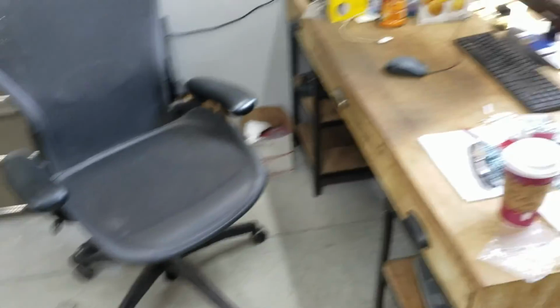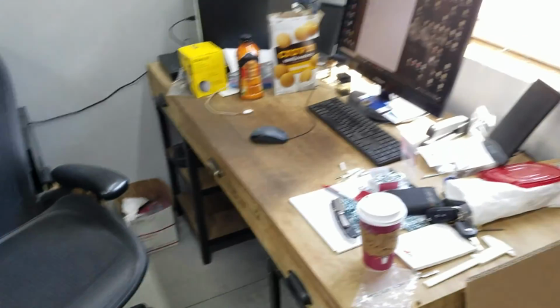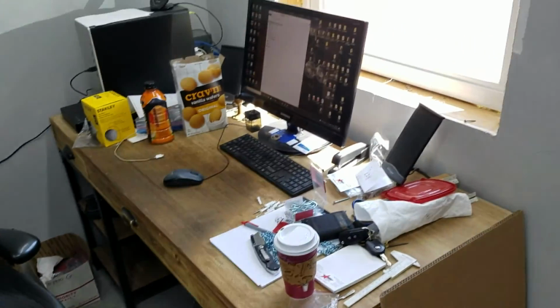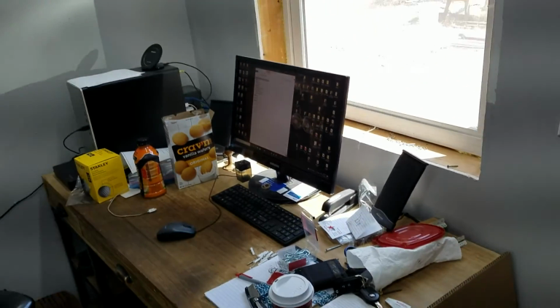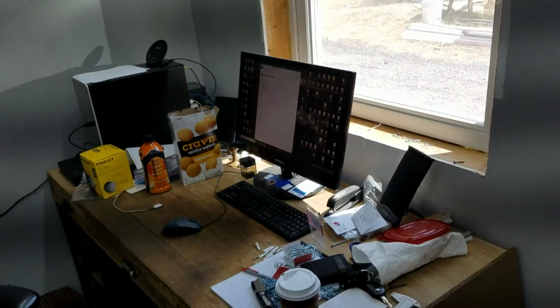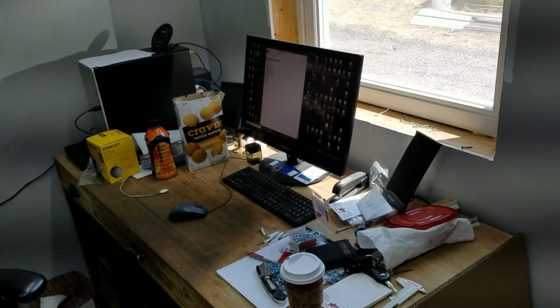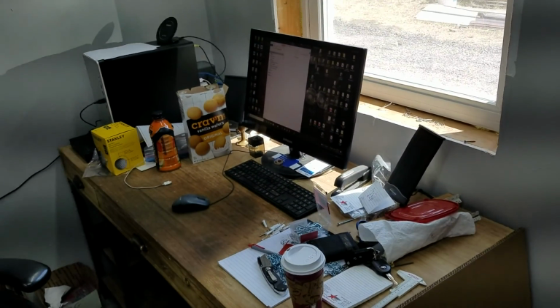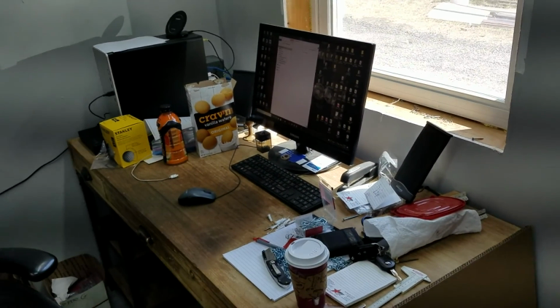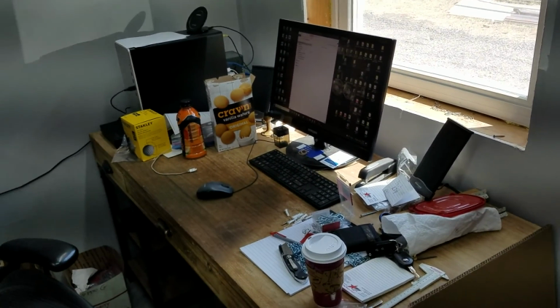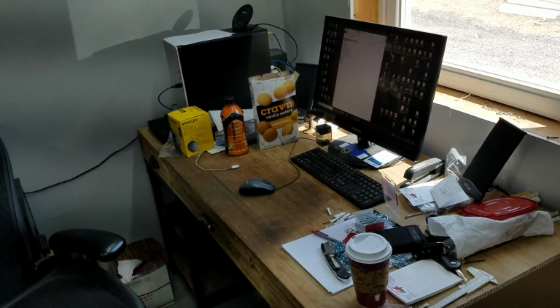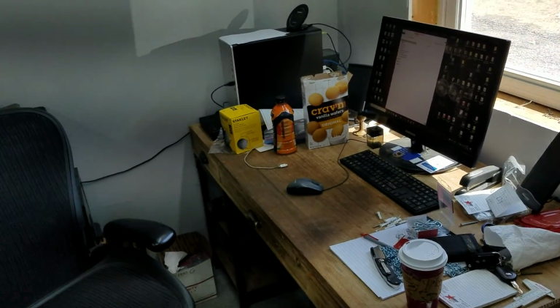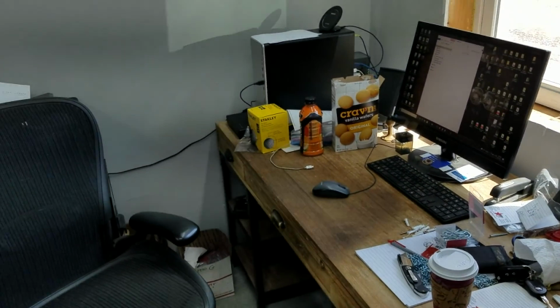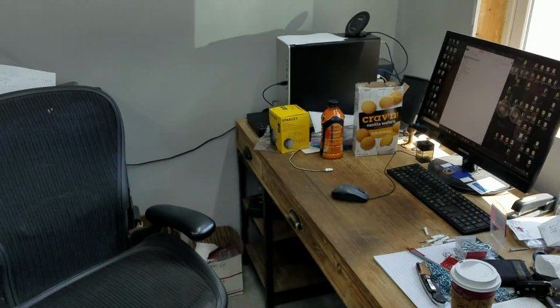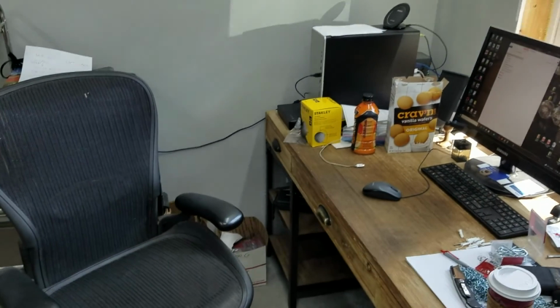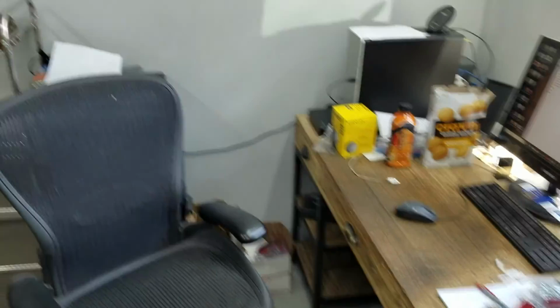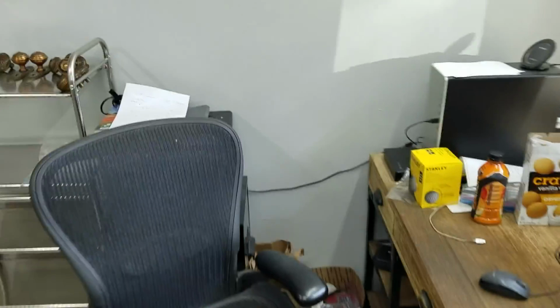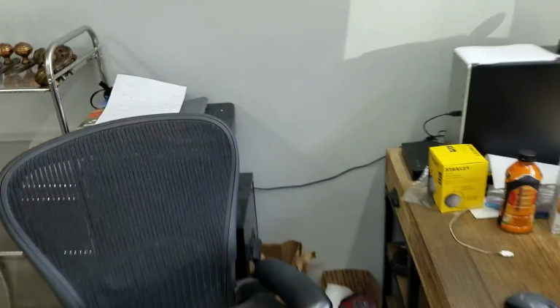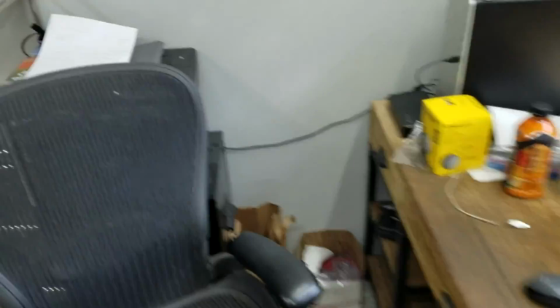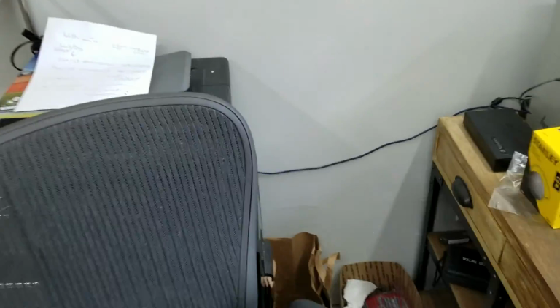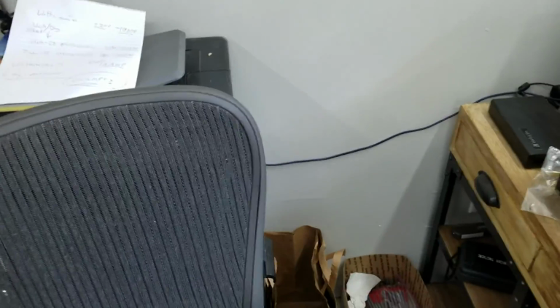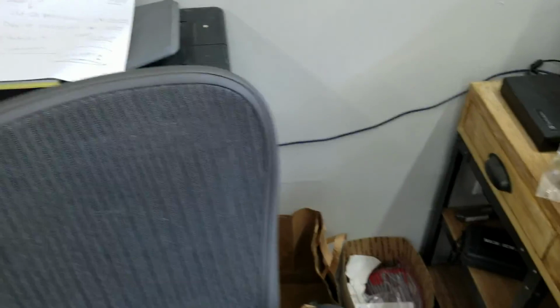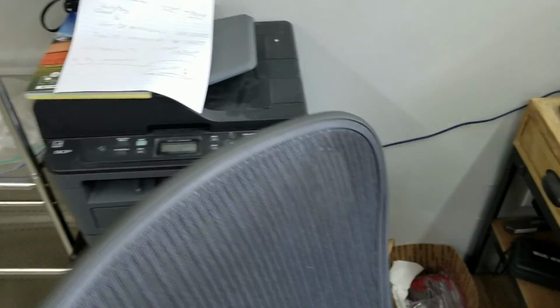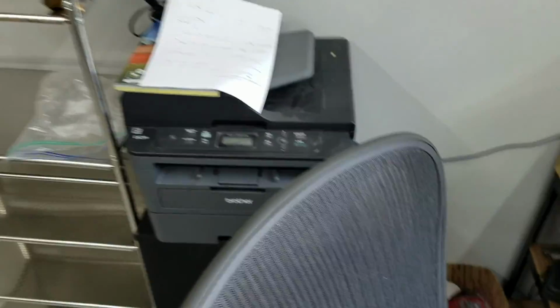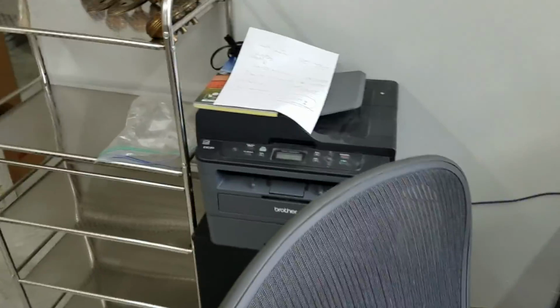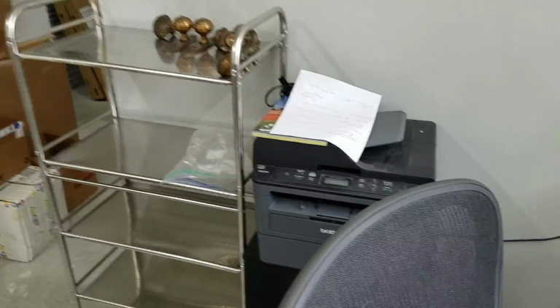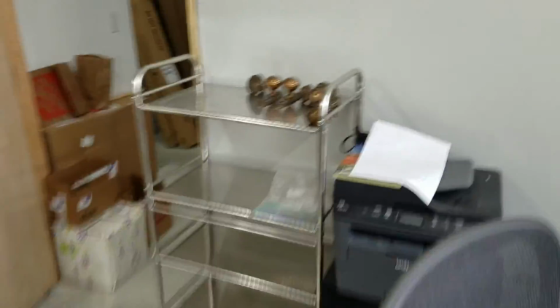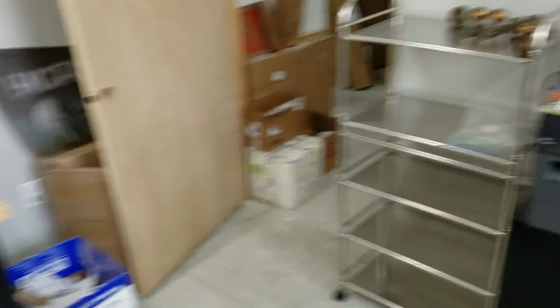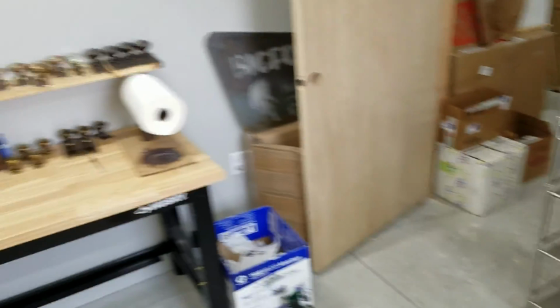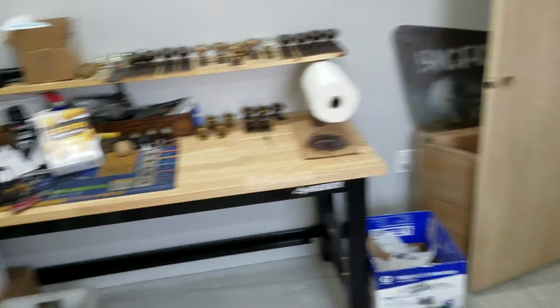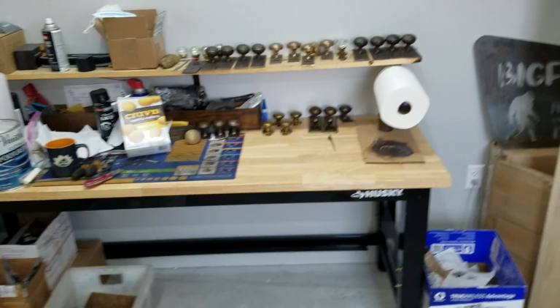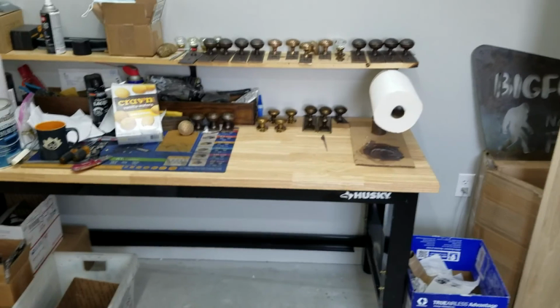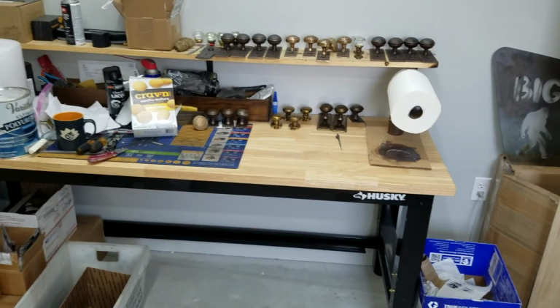Just to scan around, this is where all the computer work is done — printers and all that kind of stuff. And then a rack, and then we have an assembly table.